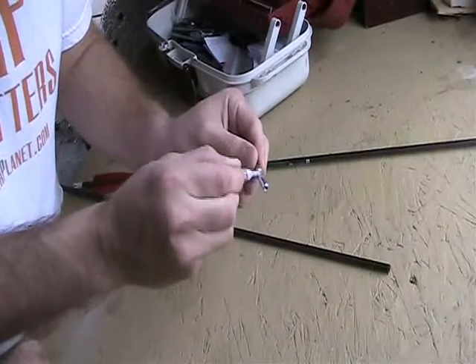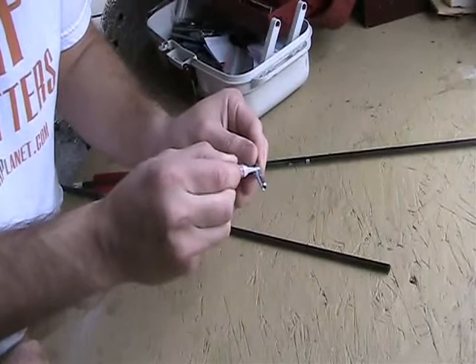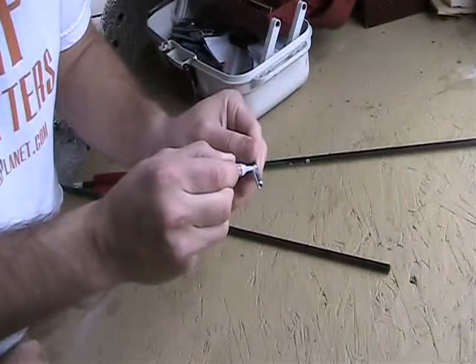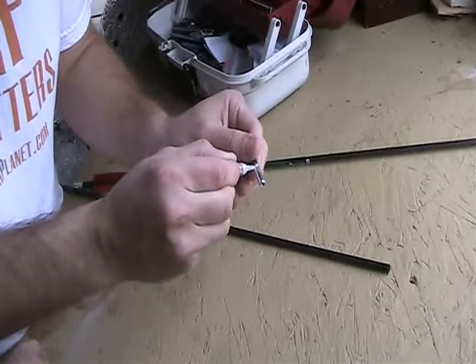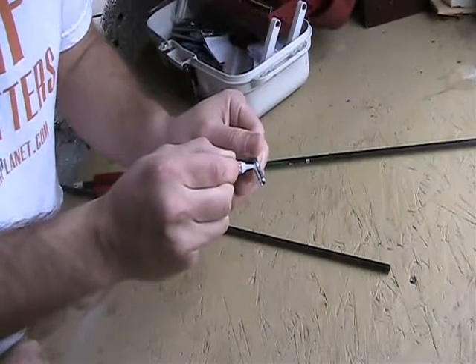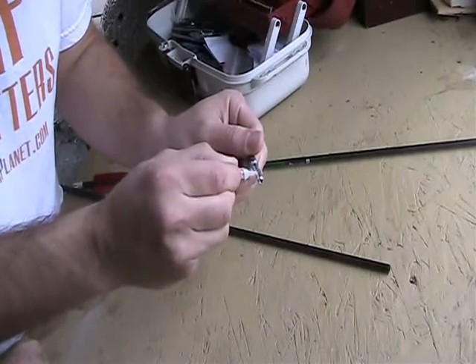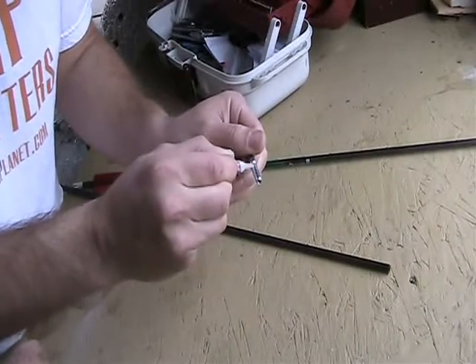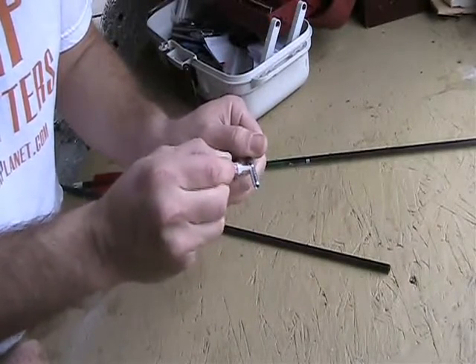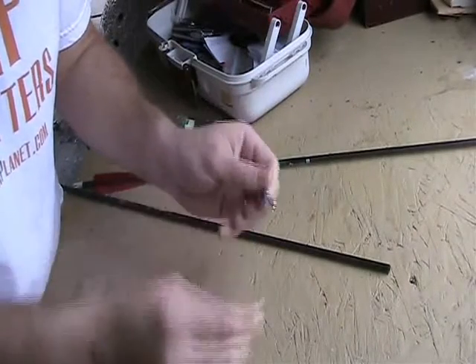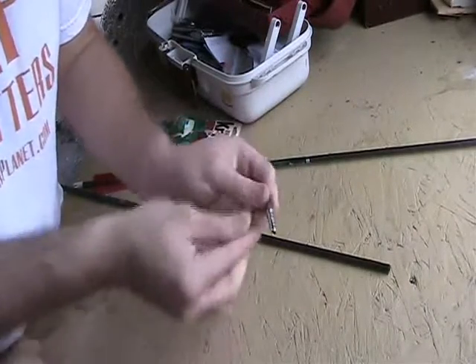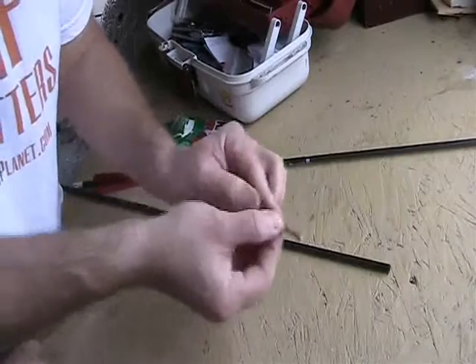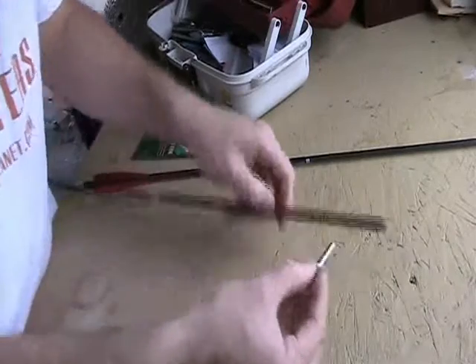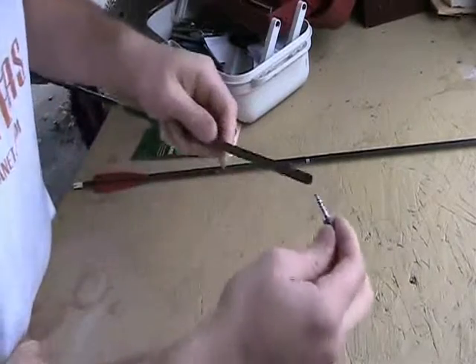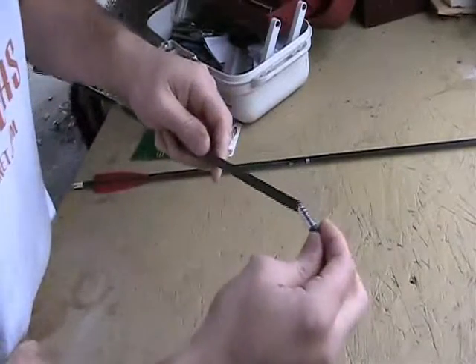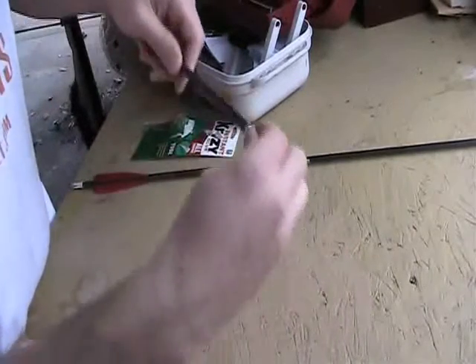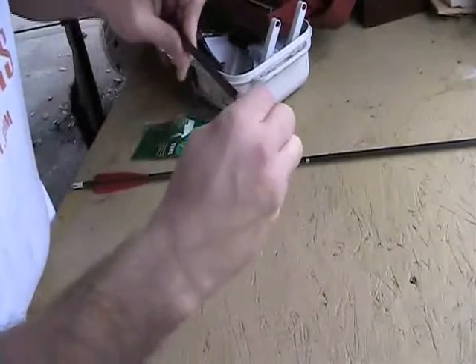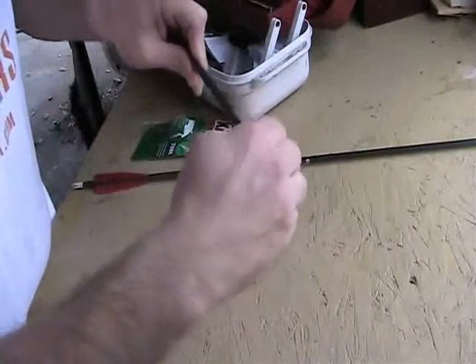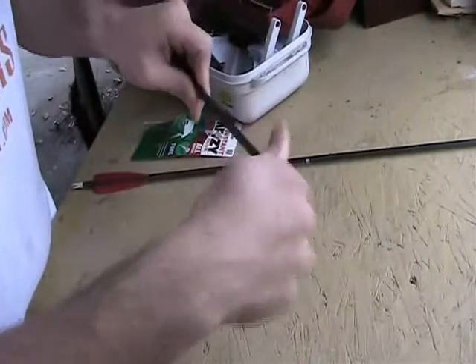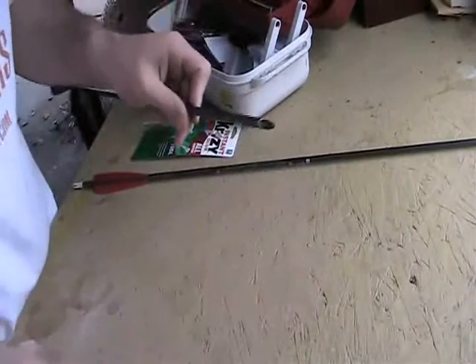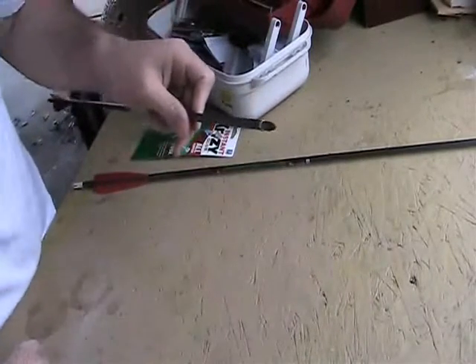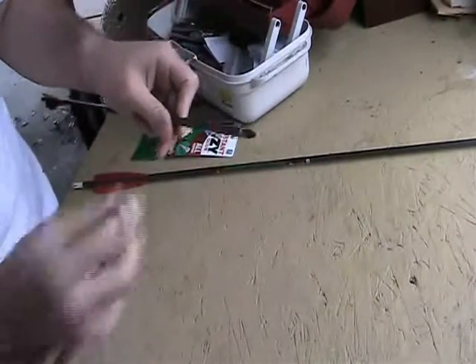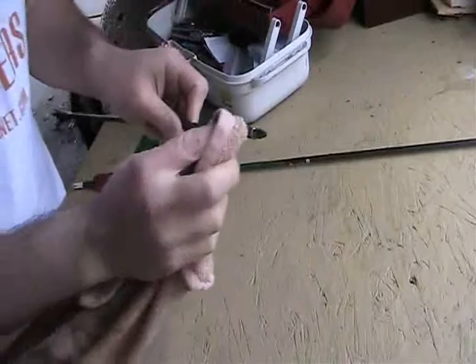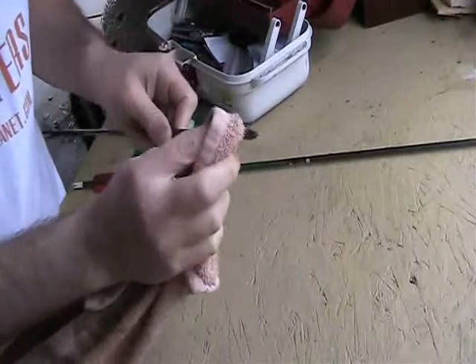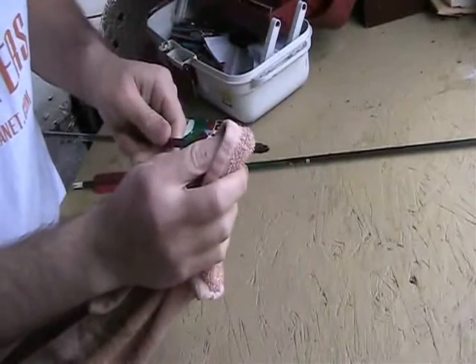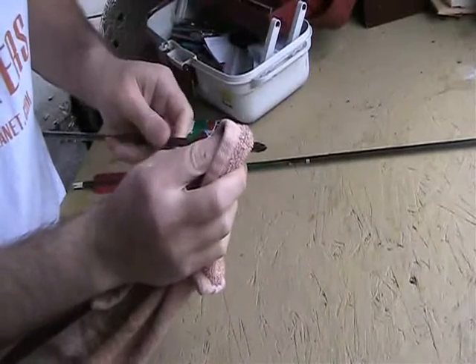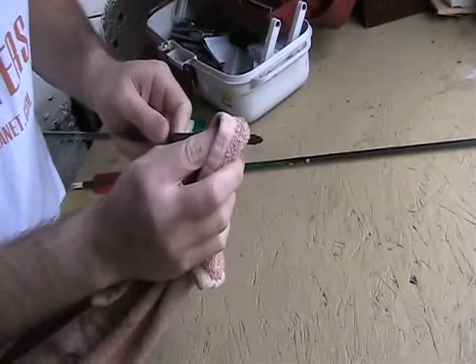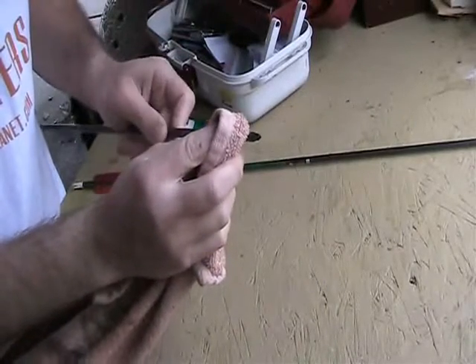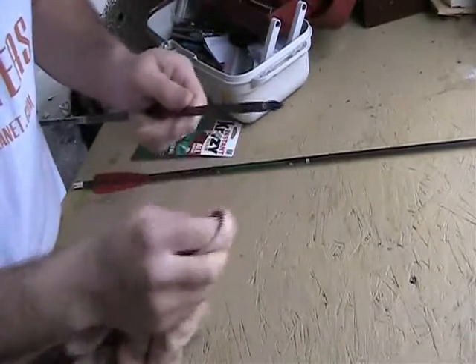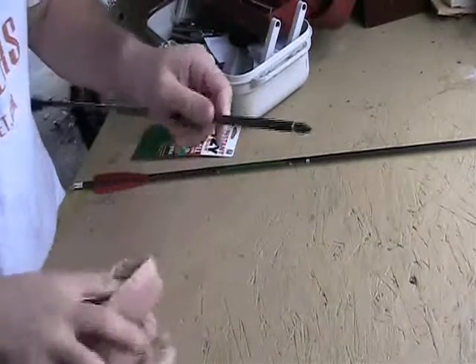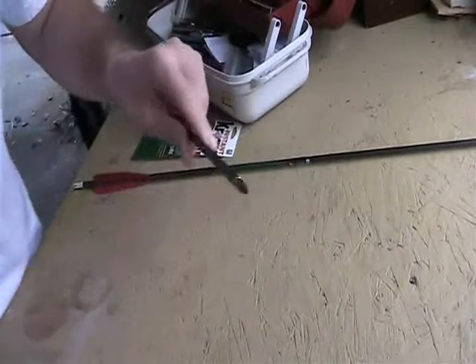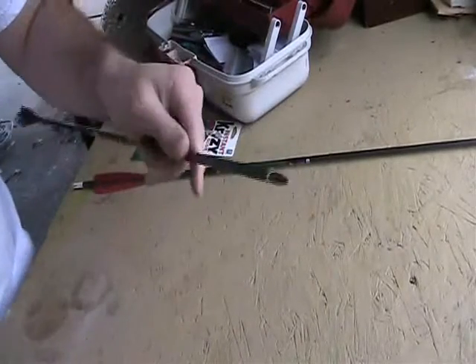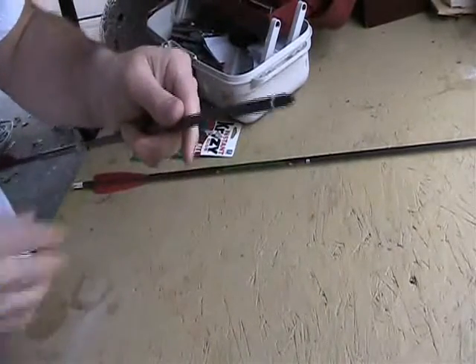Again, you just want to do it real good. Make sure you get everything on there — I want to make sure it doesn't come out again. I'm just going to take the rag again, wipe off the excess, and there you have it.